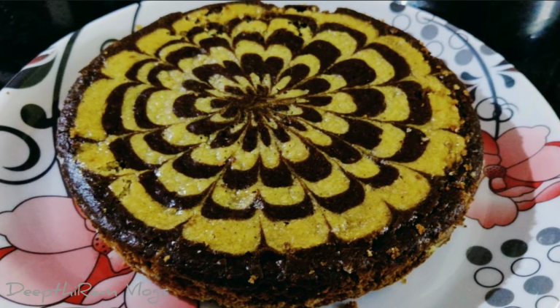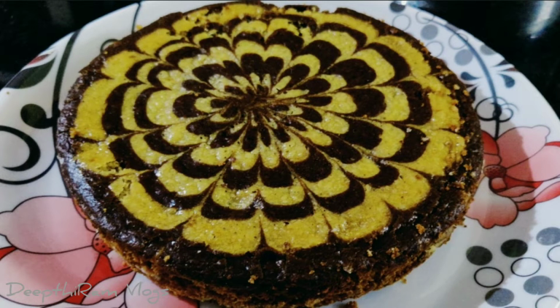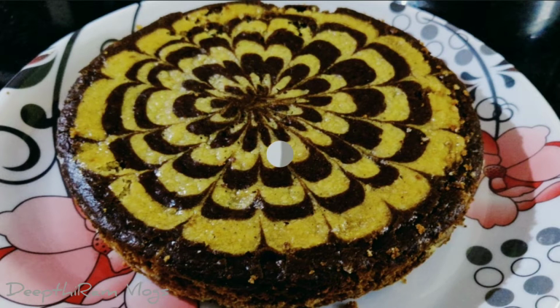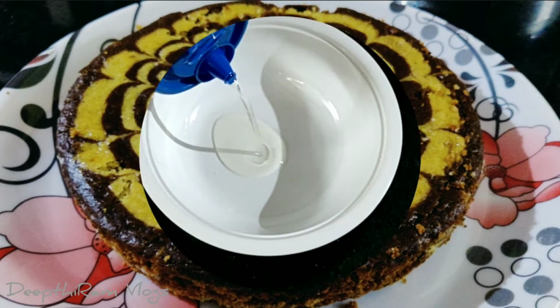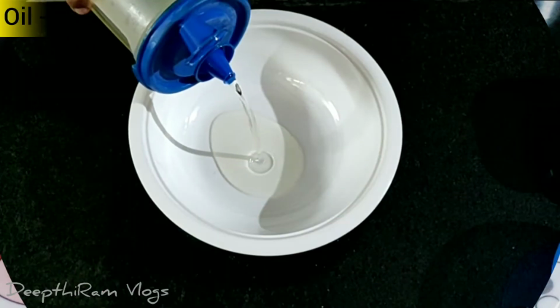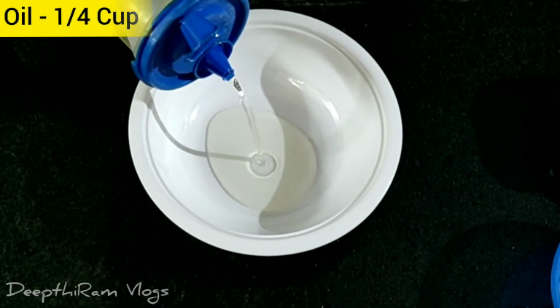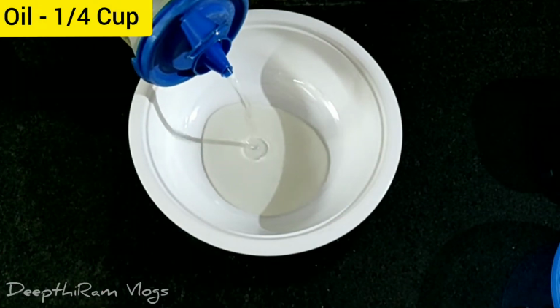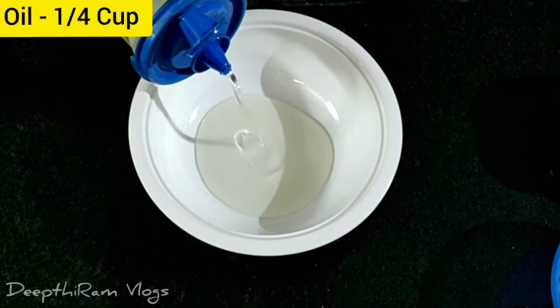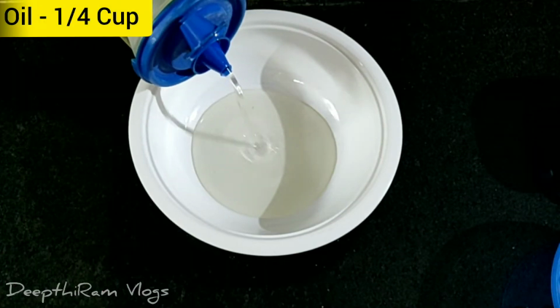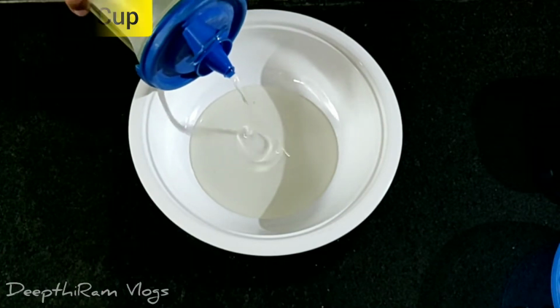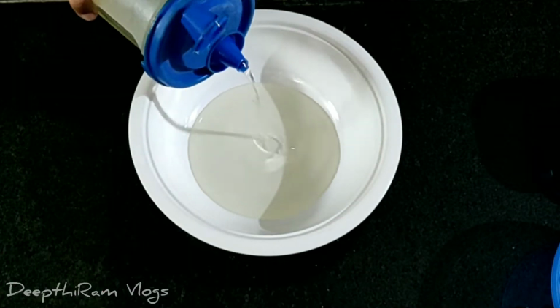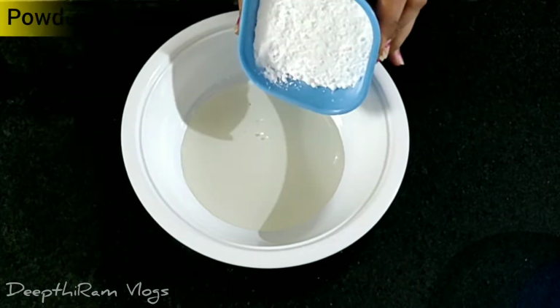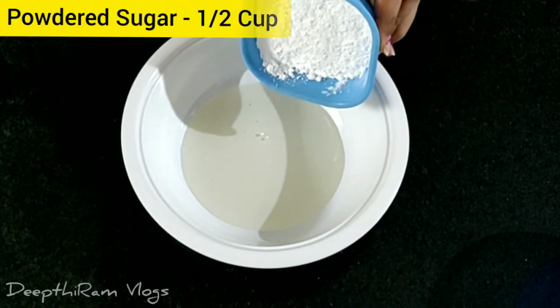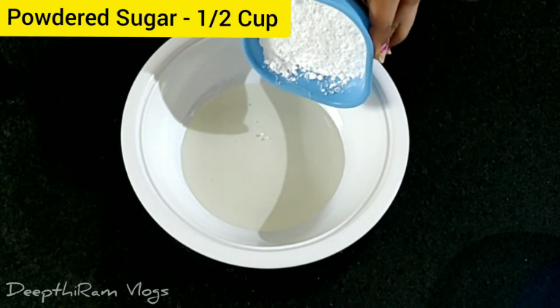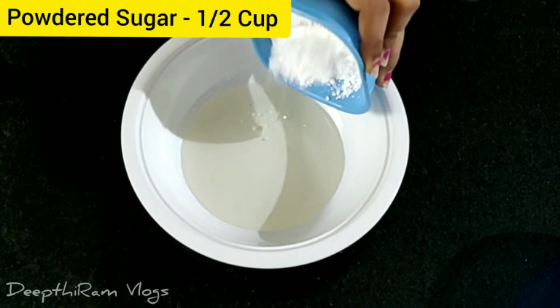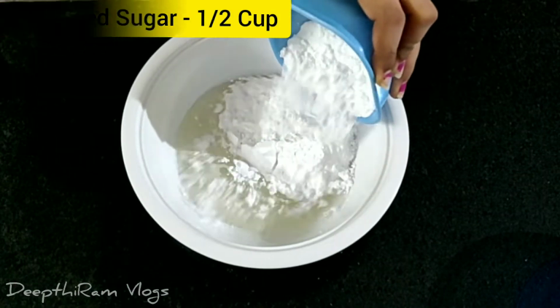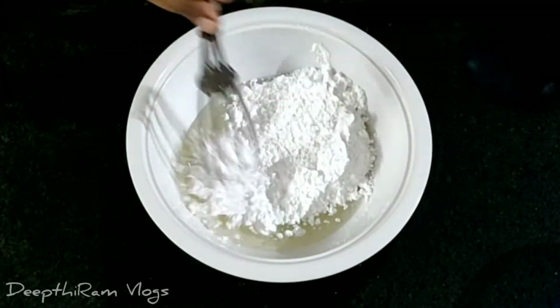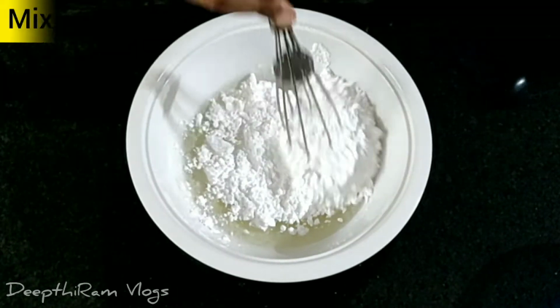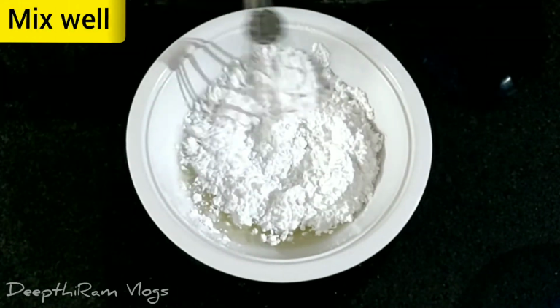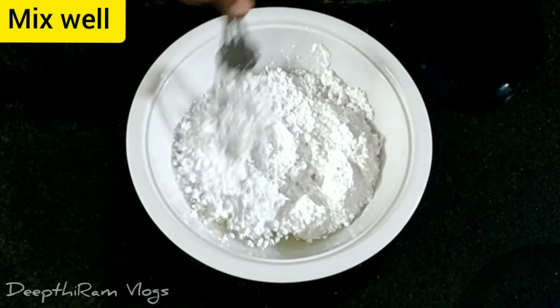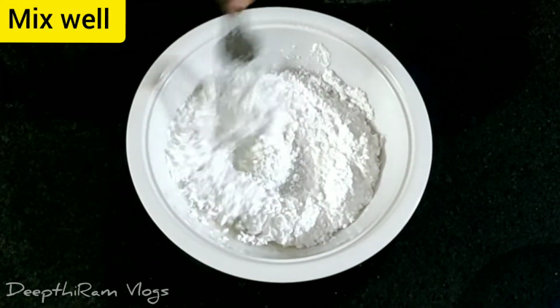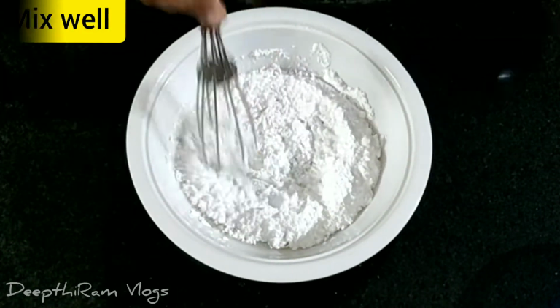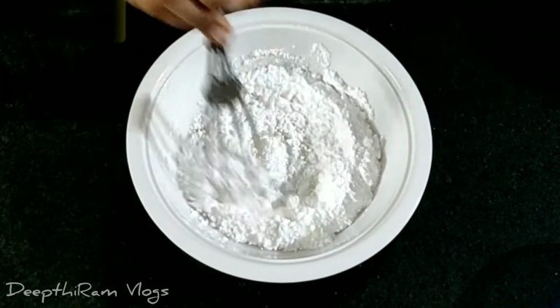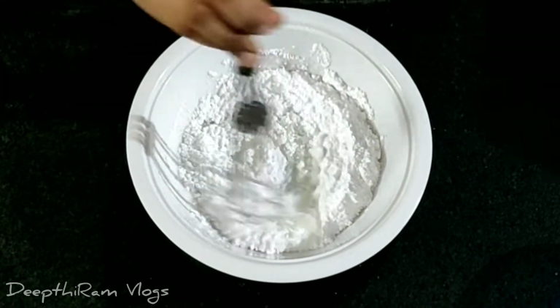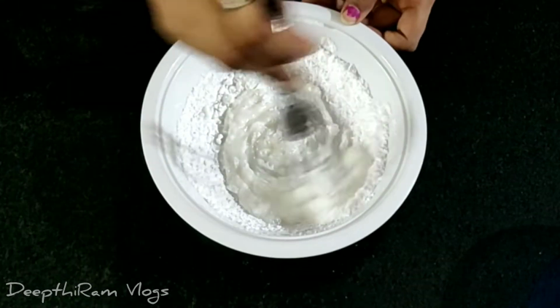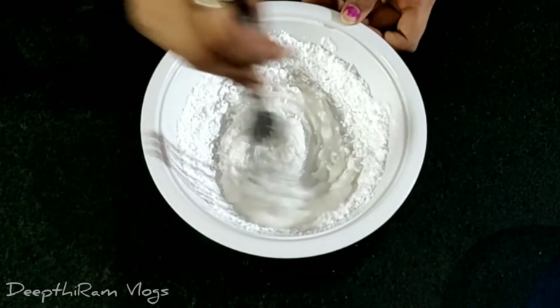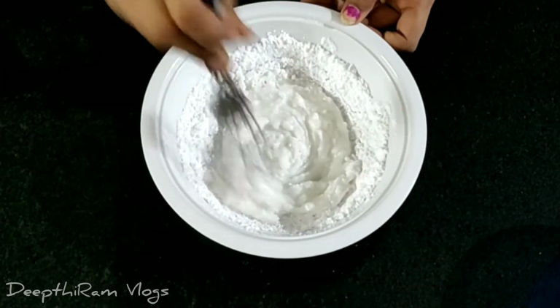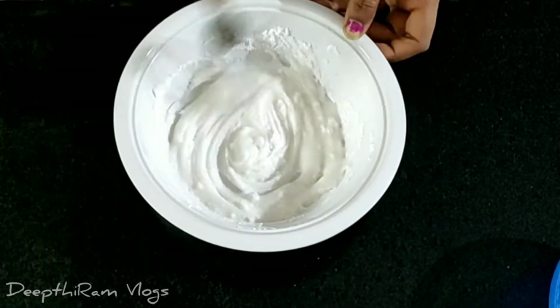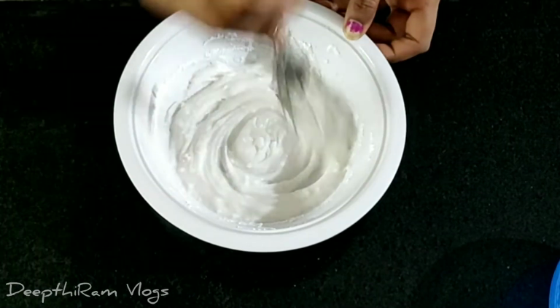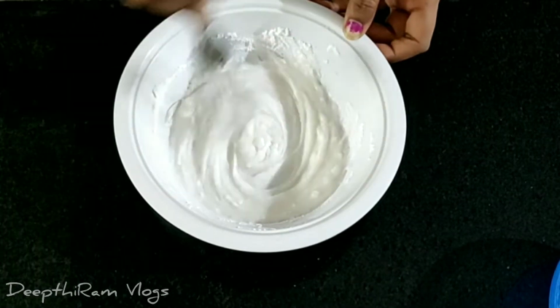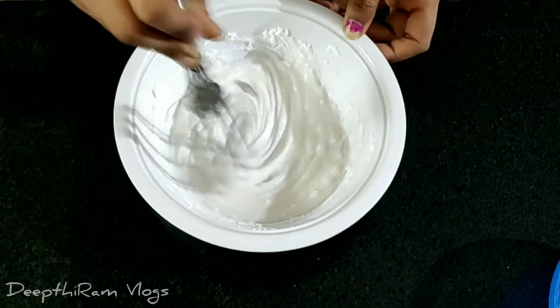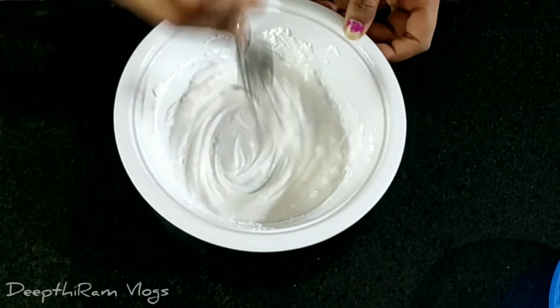First, I will add 1/4 cup of oil. Next, 1/2 cup of powdered sugar. Add 1/5 cup of sugar.